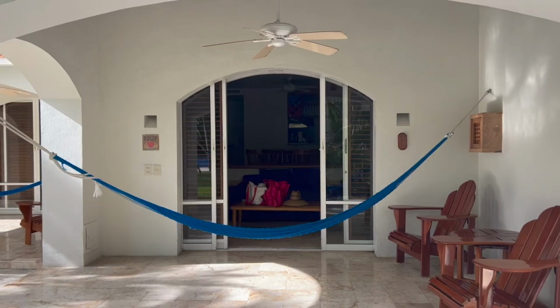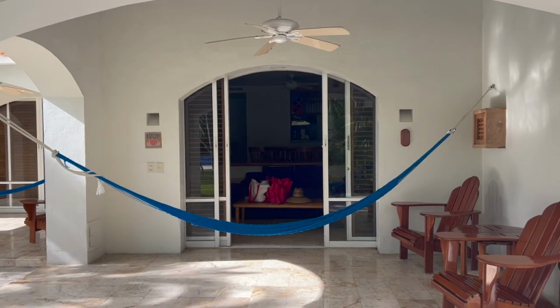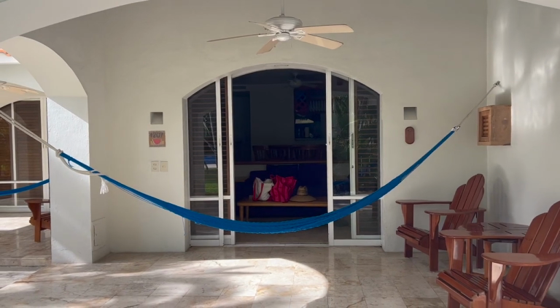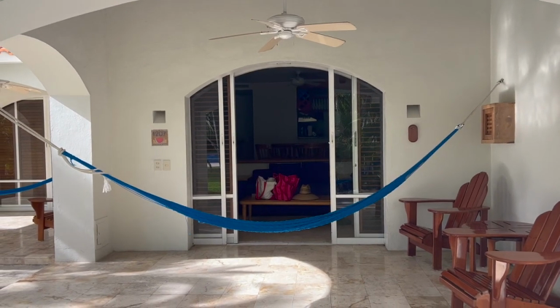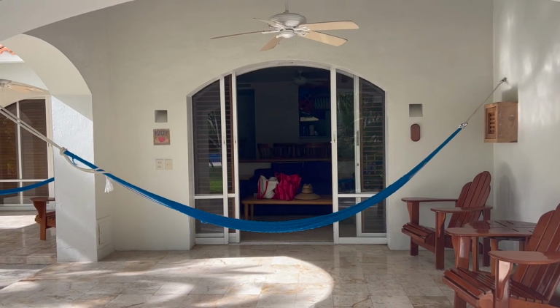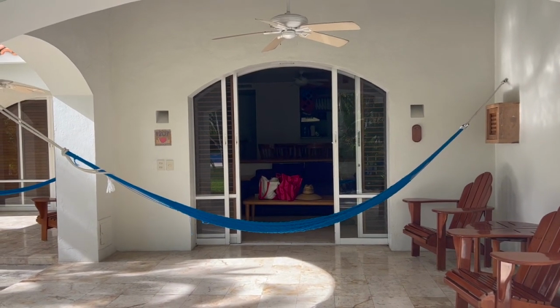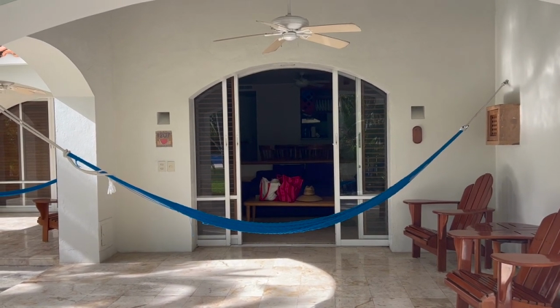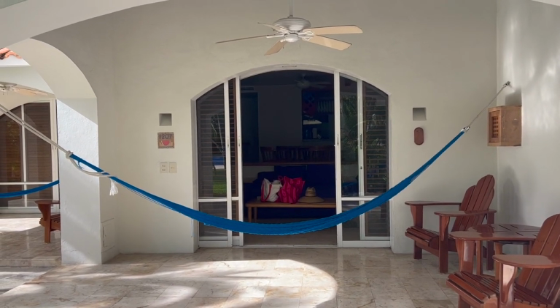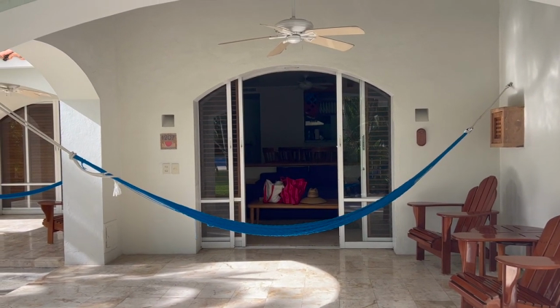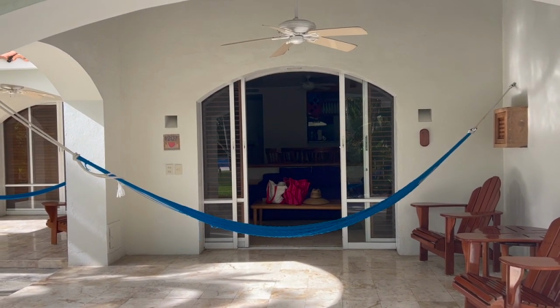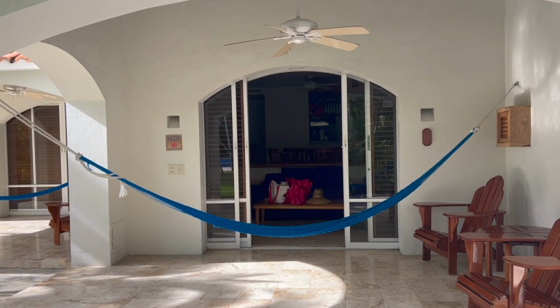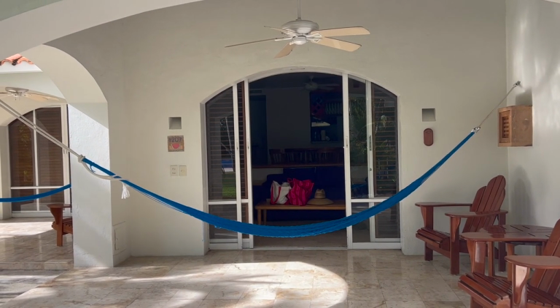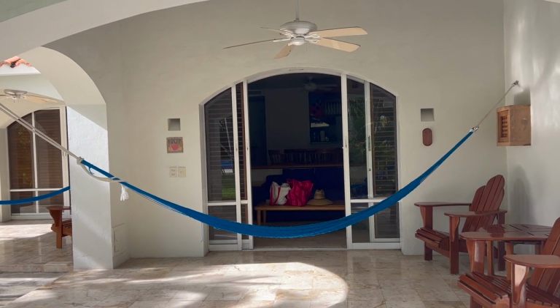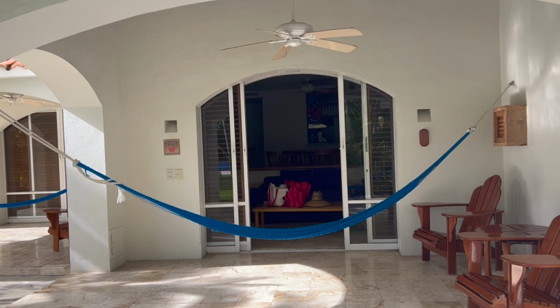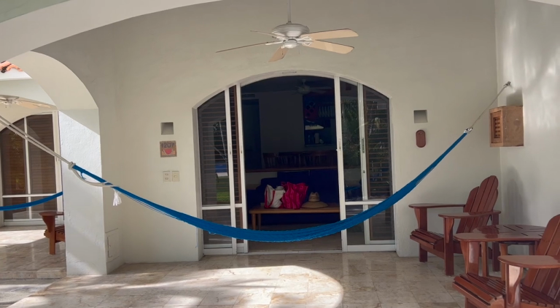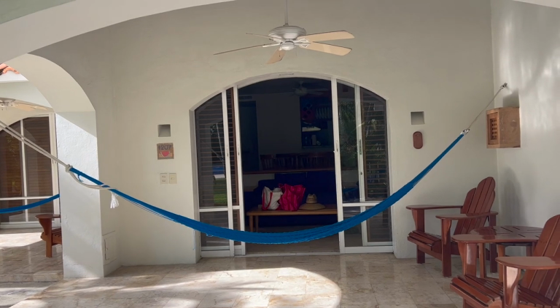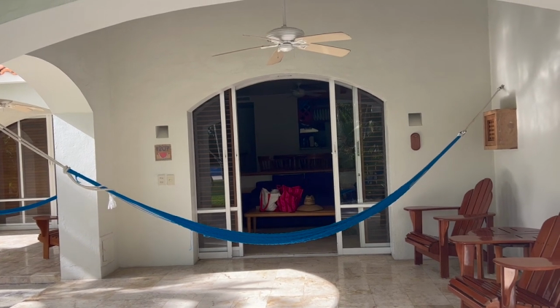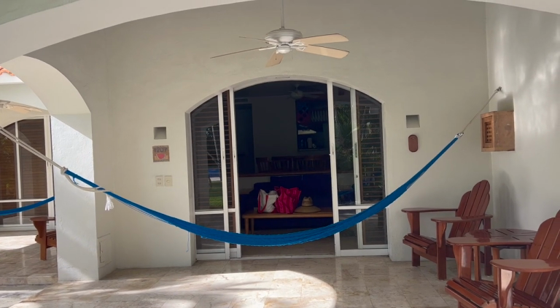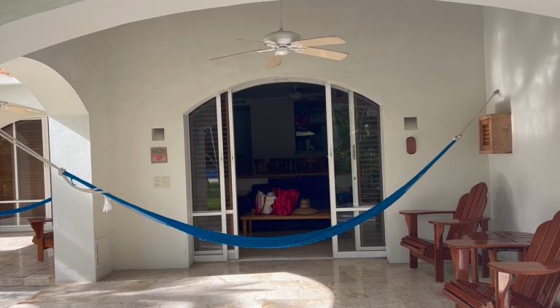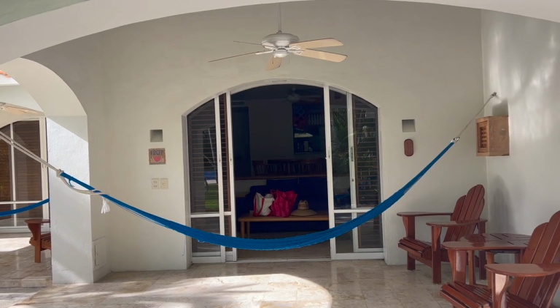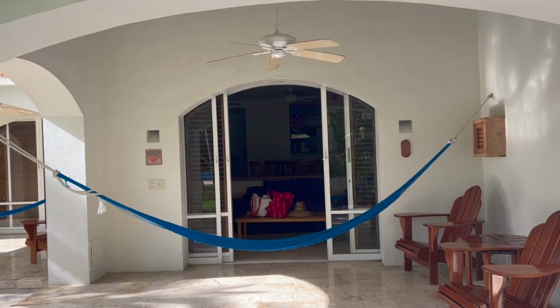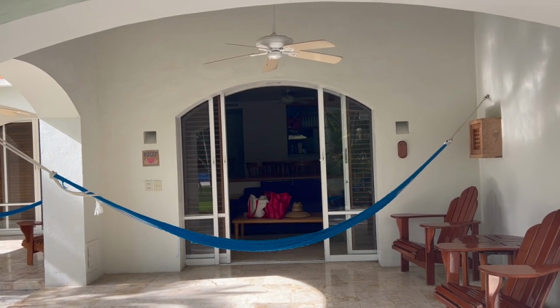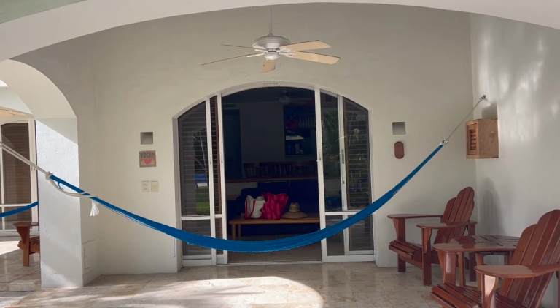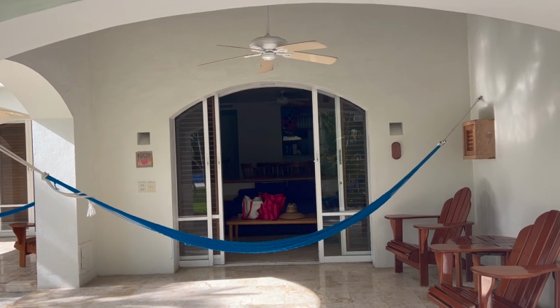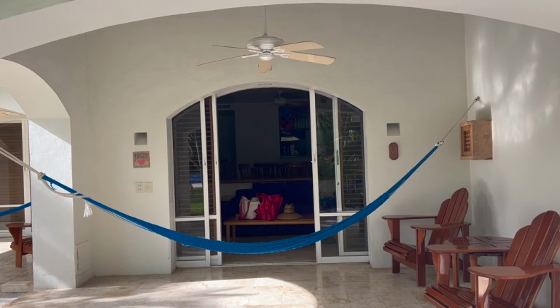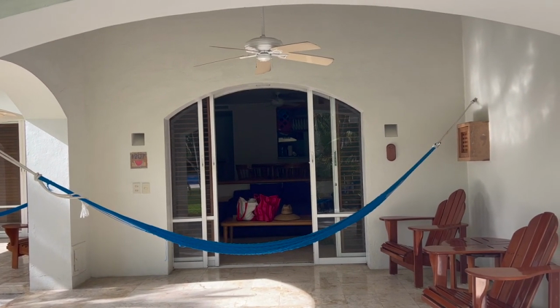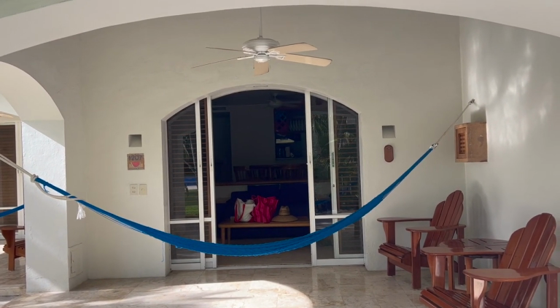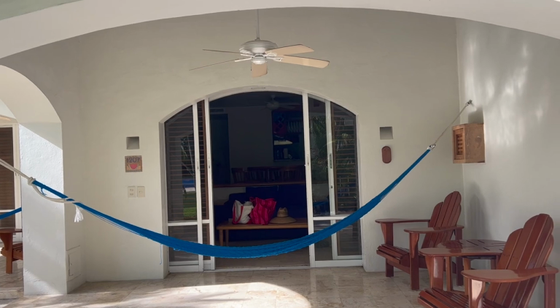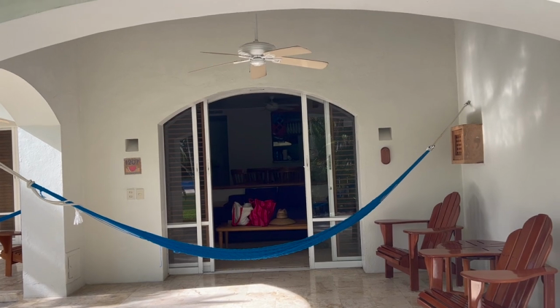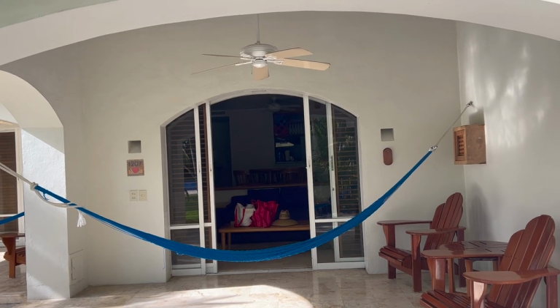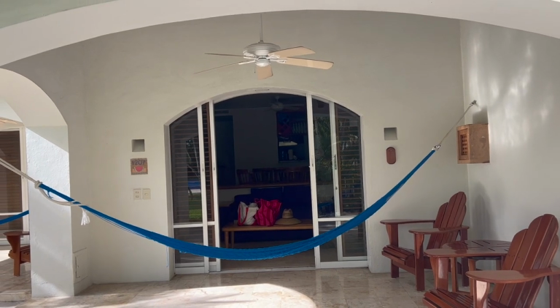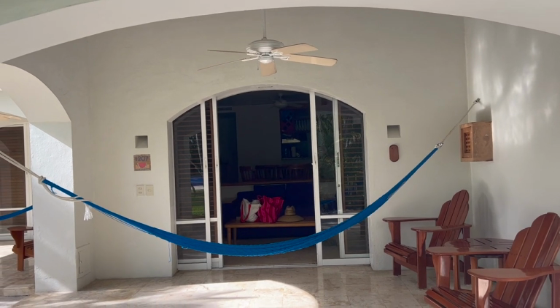We're changing rooms today from a studio, which we thought didn't have a kitchen until we got here and it really did, to a one-bedroom which is supposed to have a kitchen and I really hope it does.